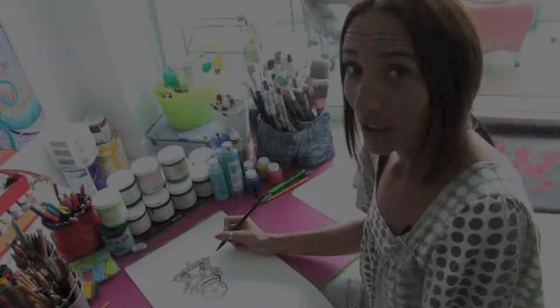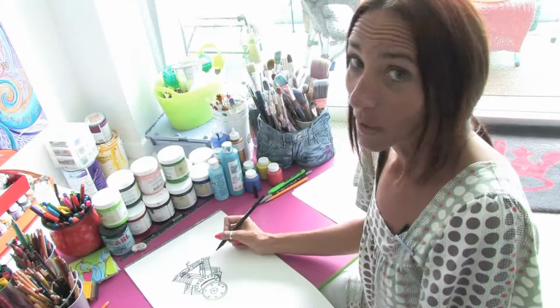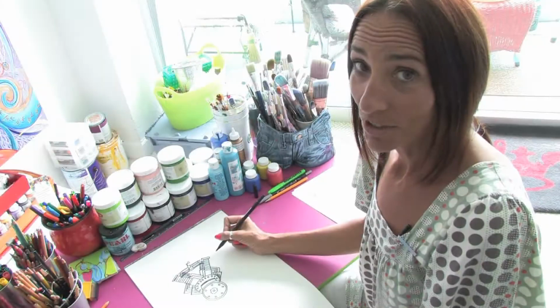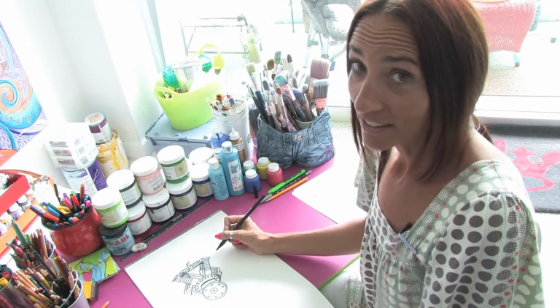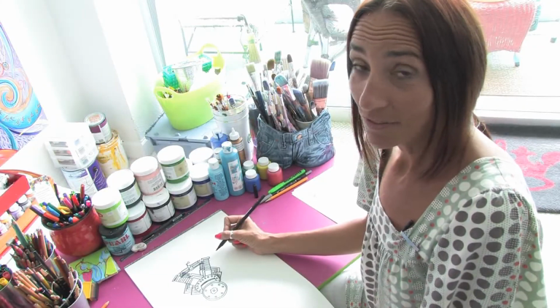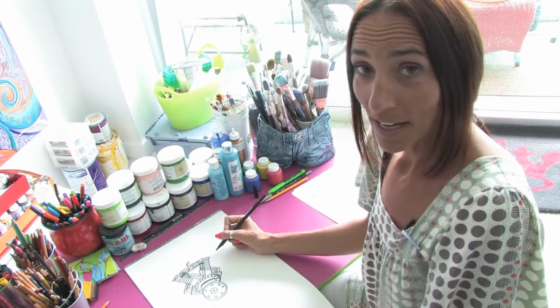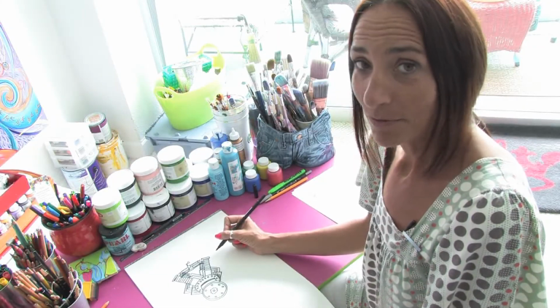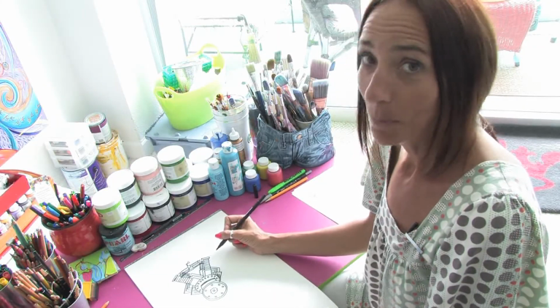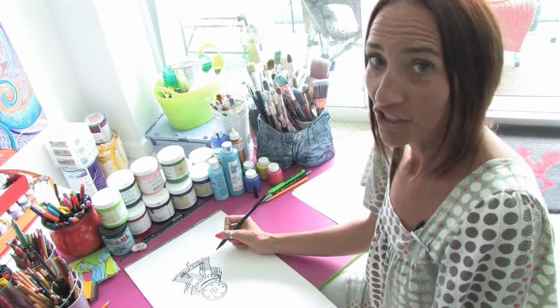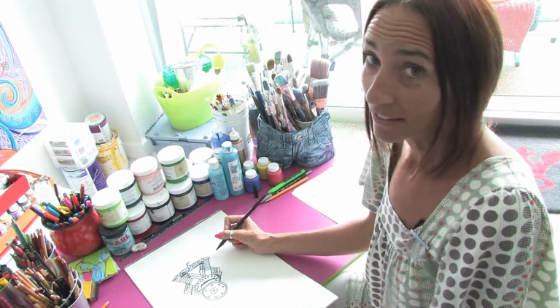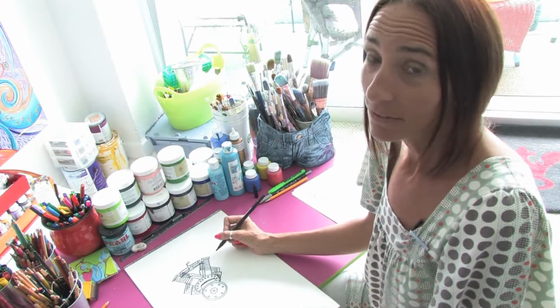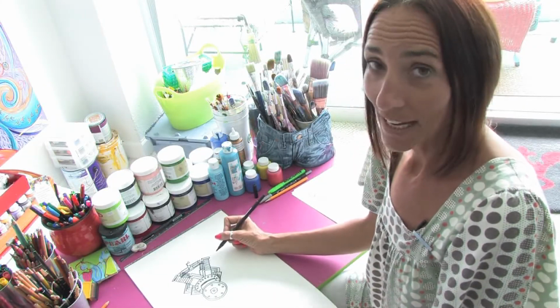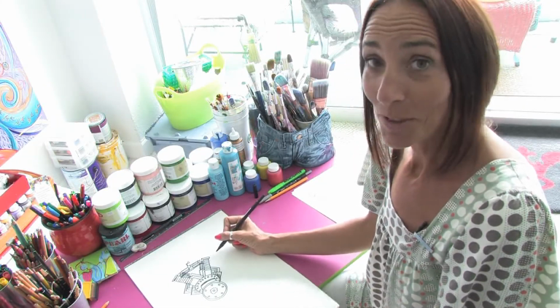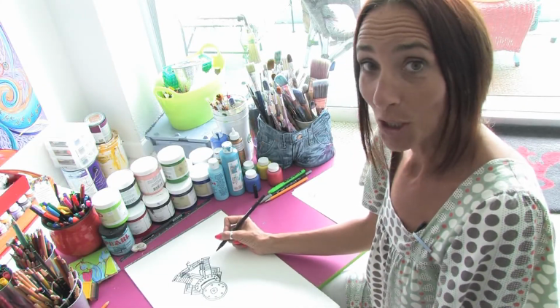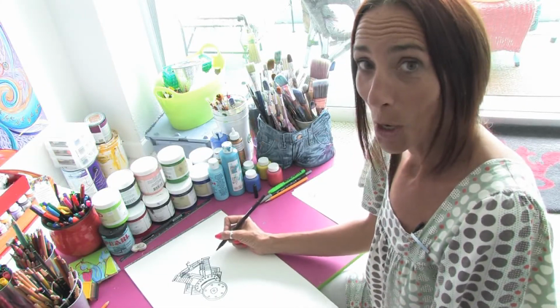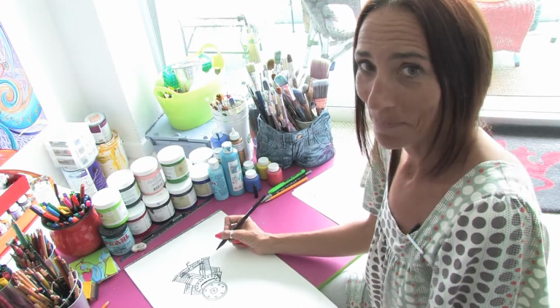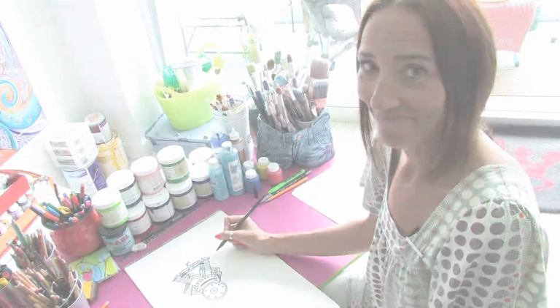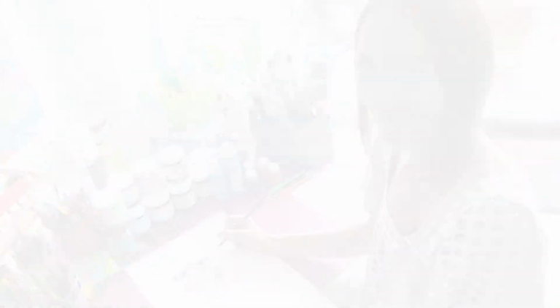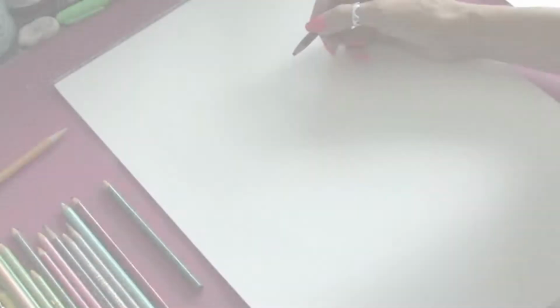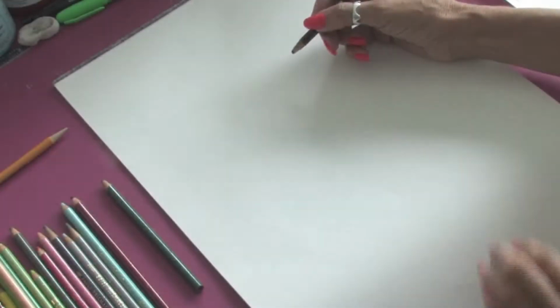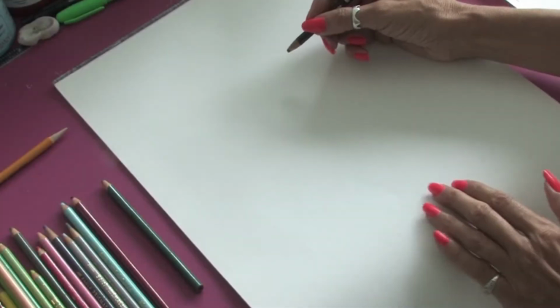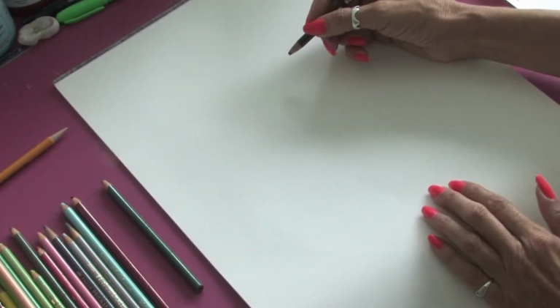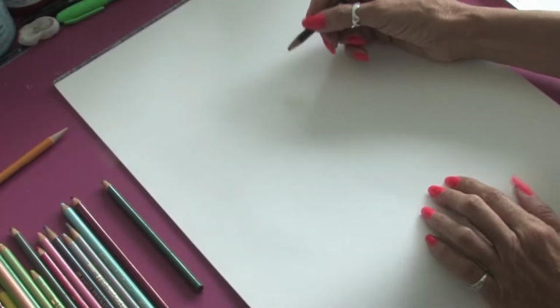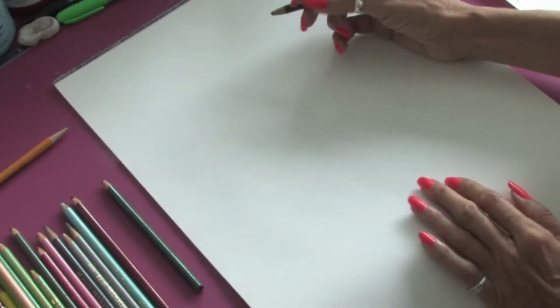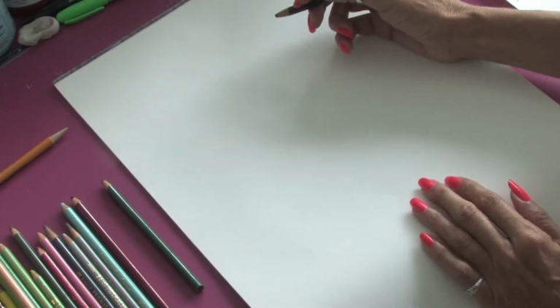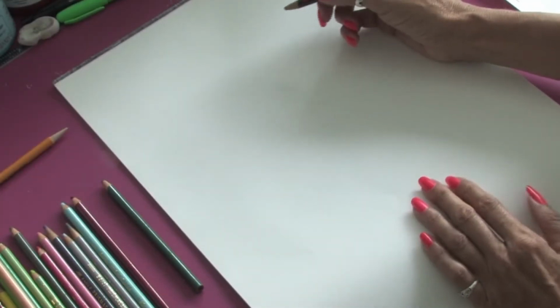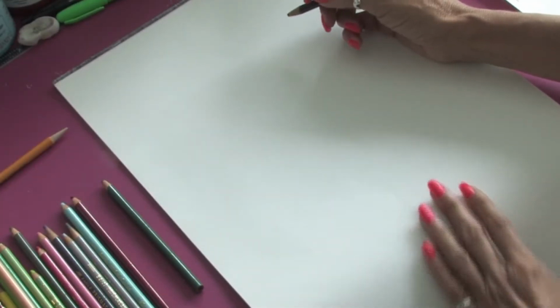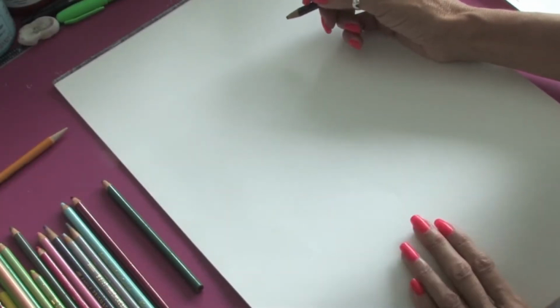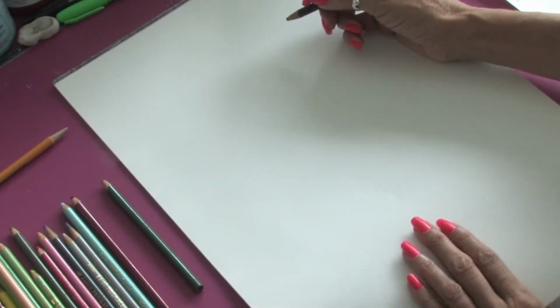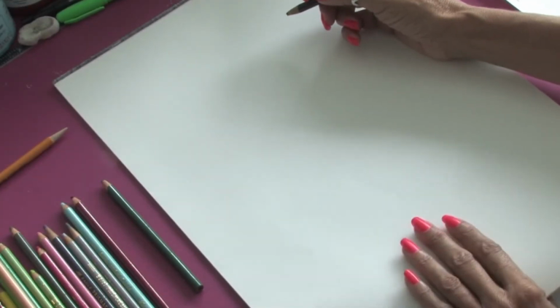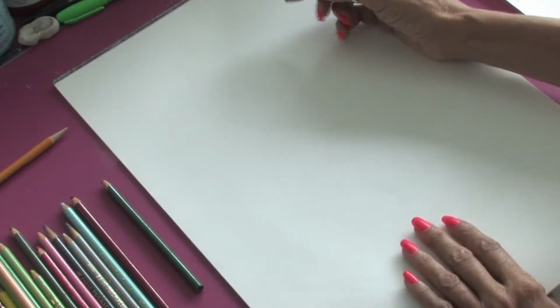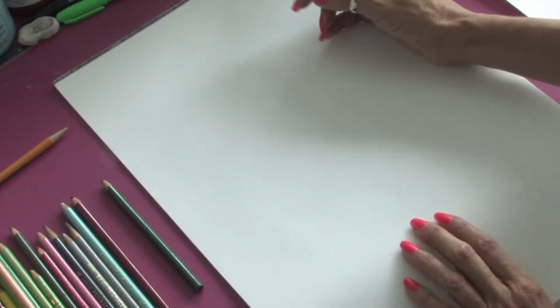Hello, I'm Jacqueline Laflamme from JacquelineLaflamme.com. In this clip, we're going to learn how to draw Santa Claus elves.